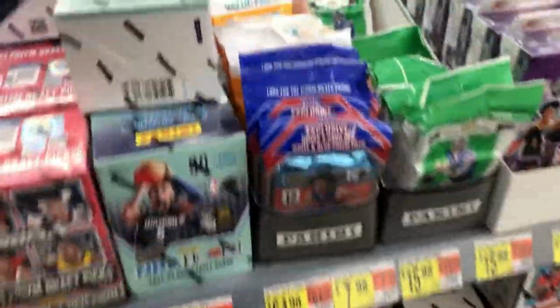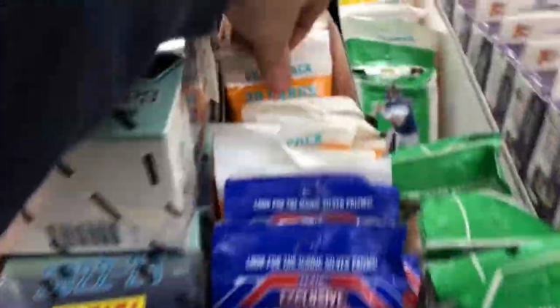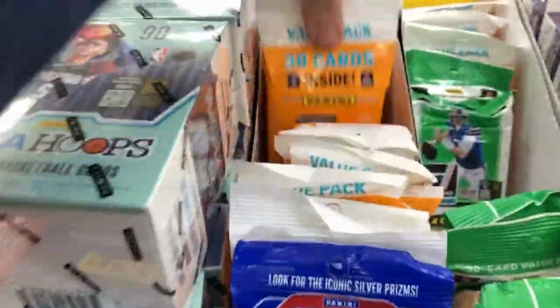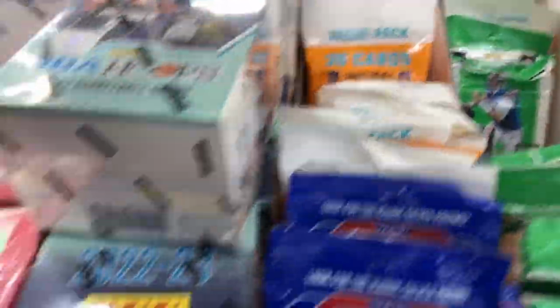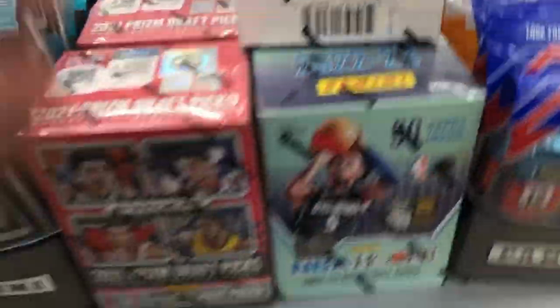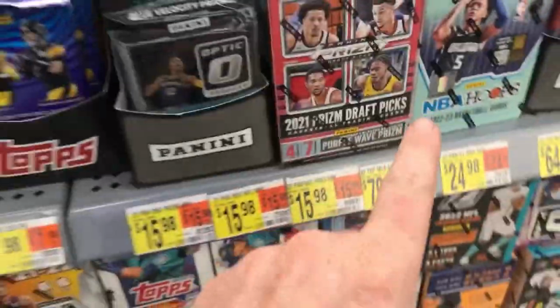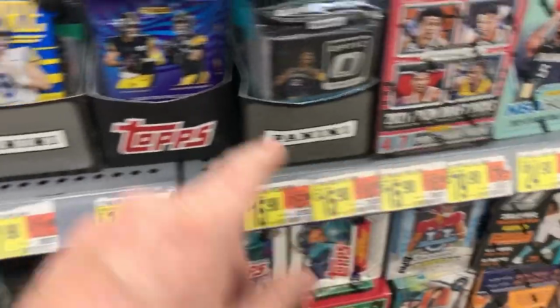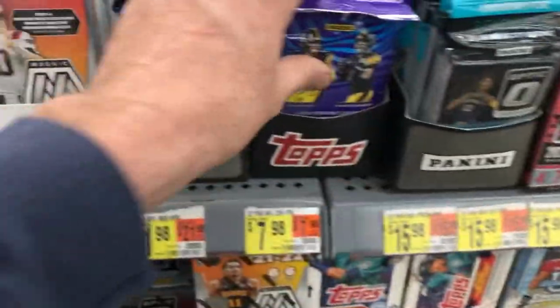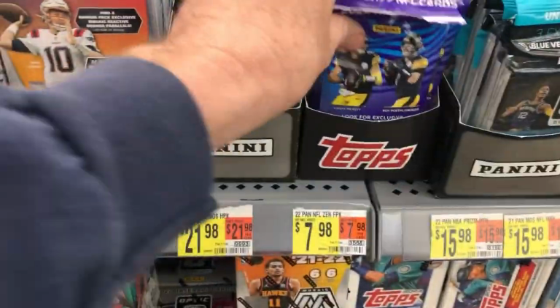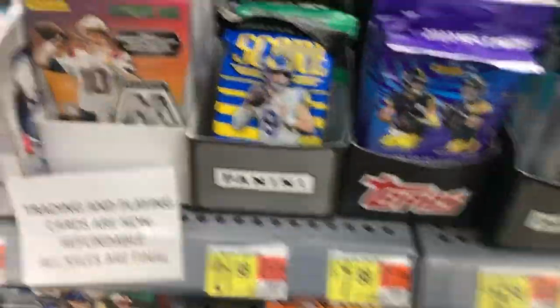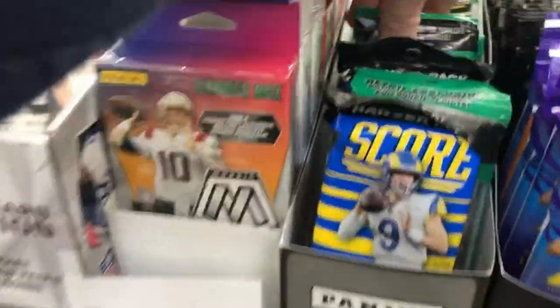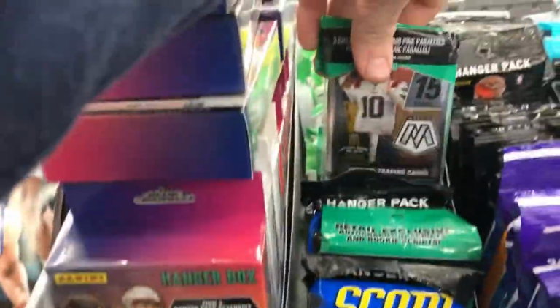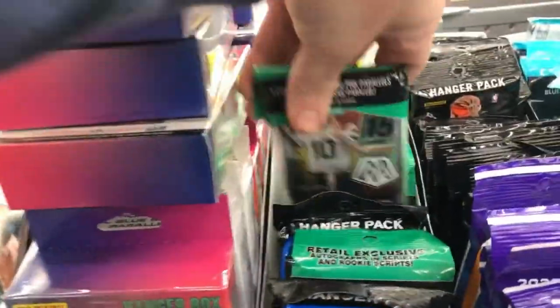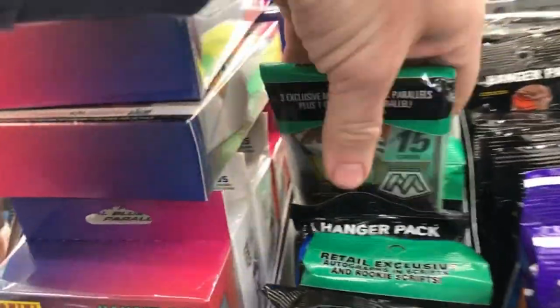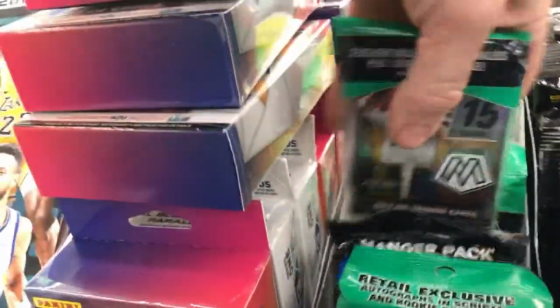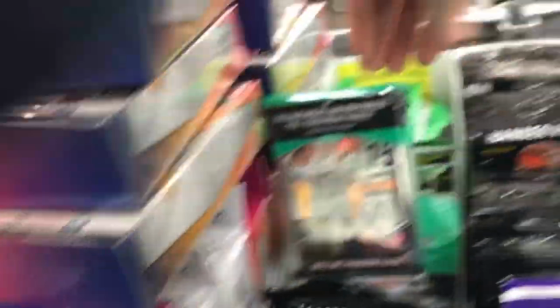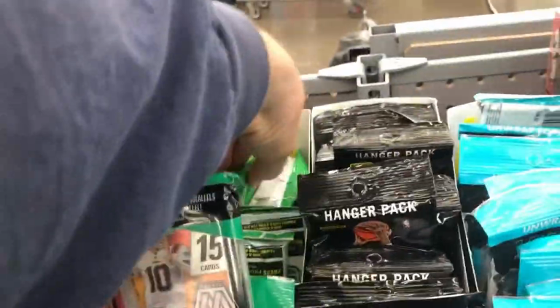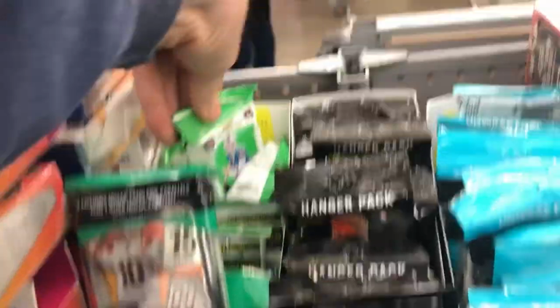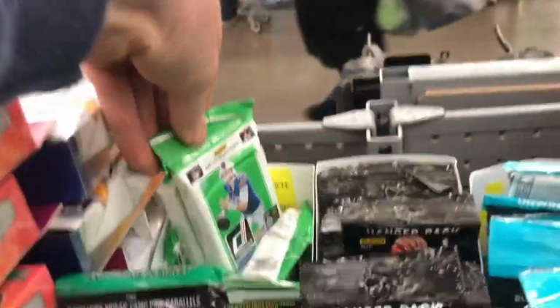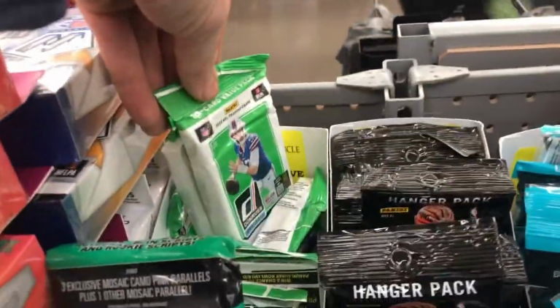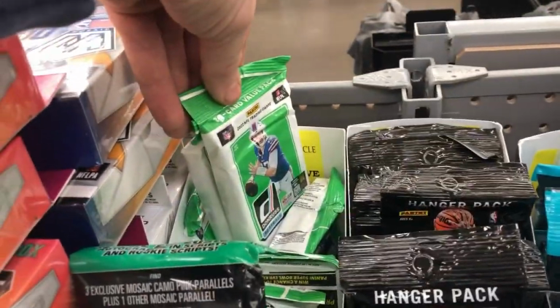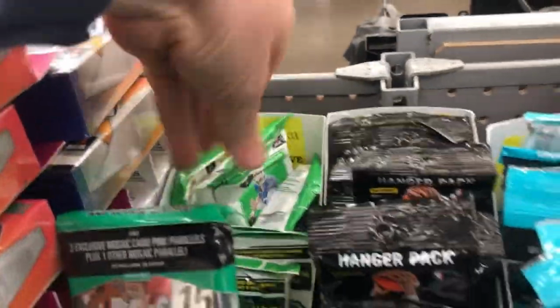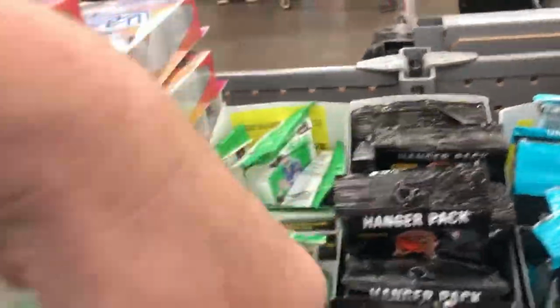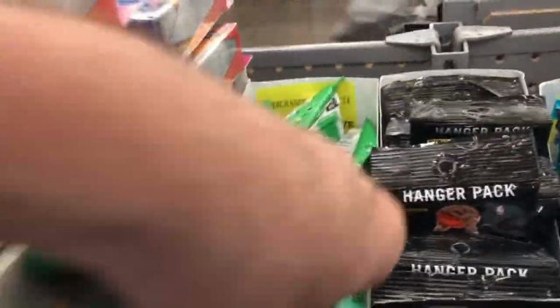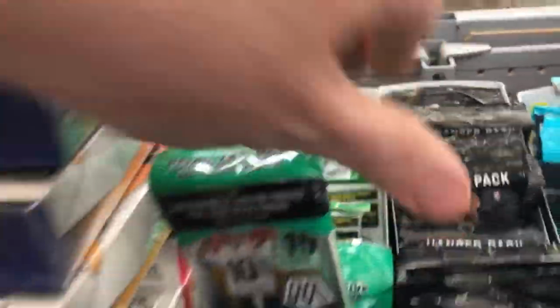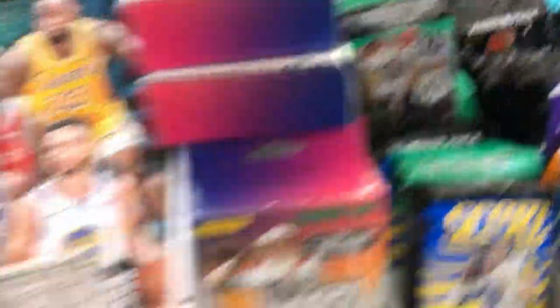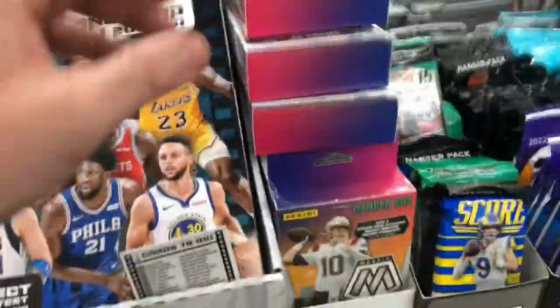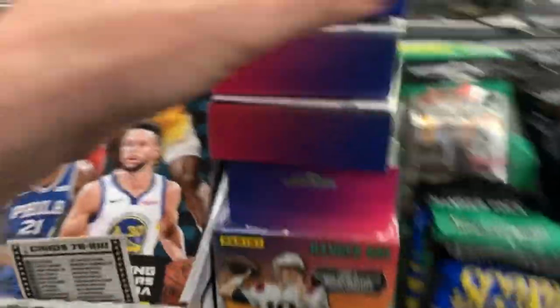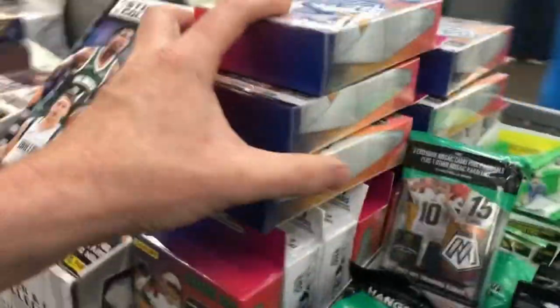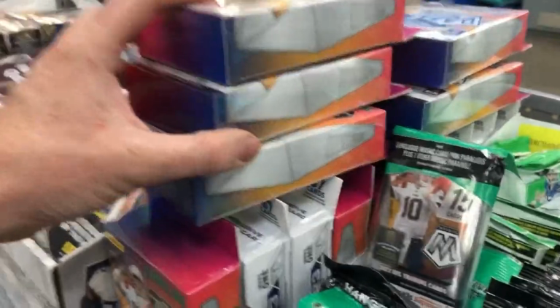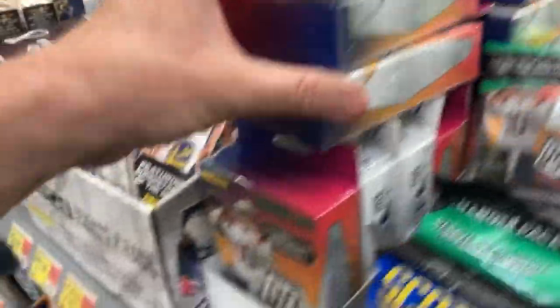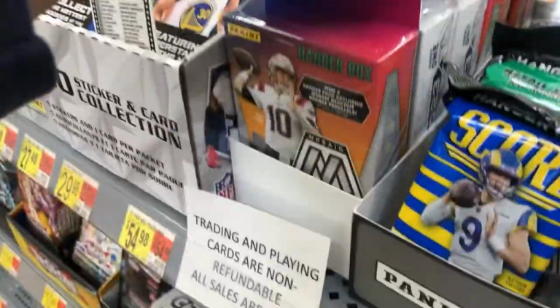There's some Prism Basketball, some Zenith Football. There's some Illusions value packs, Mosaic cellos, and look at all these — there's more Donruss value packs back there too. Go Downtown hunting, man, at an affordable price. That's what I like.